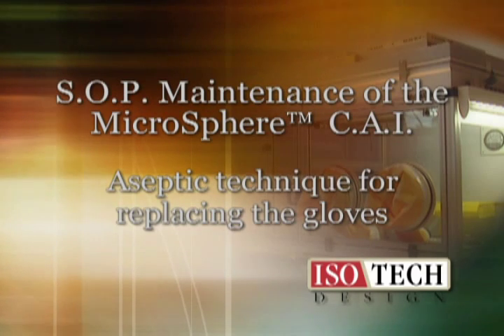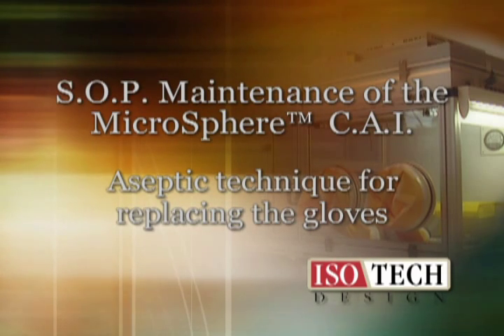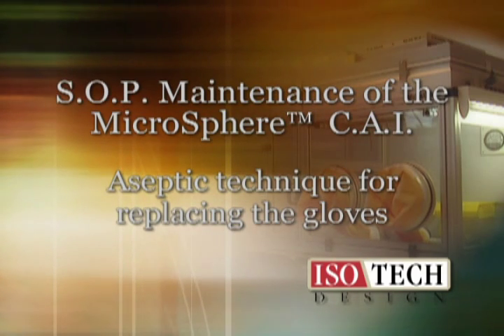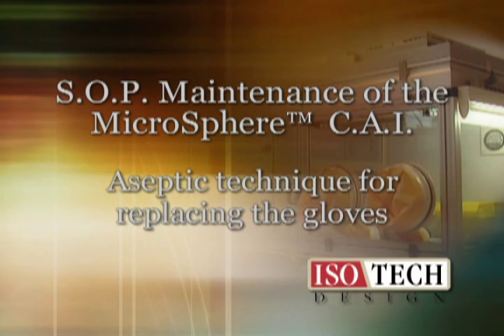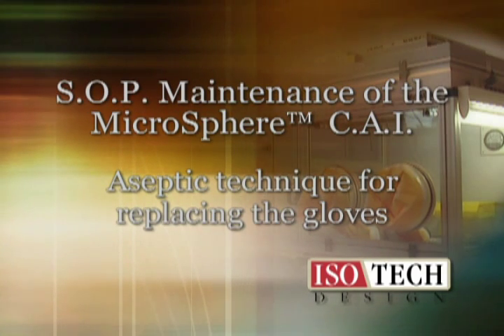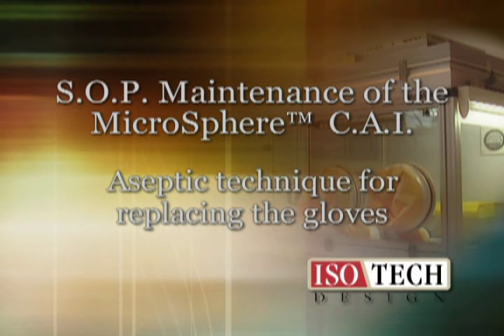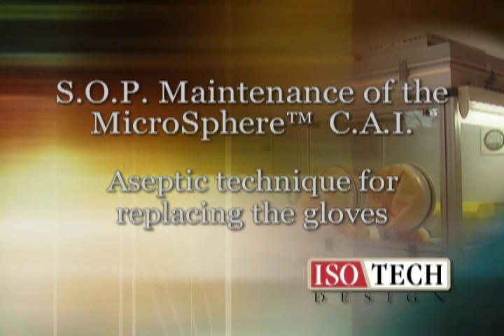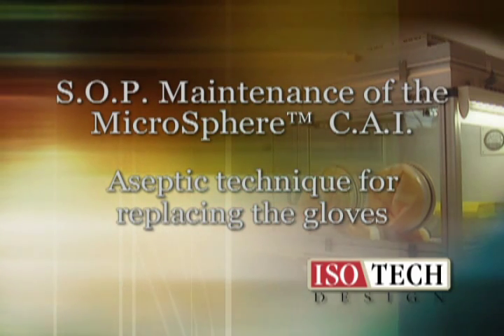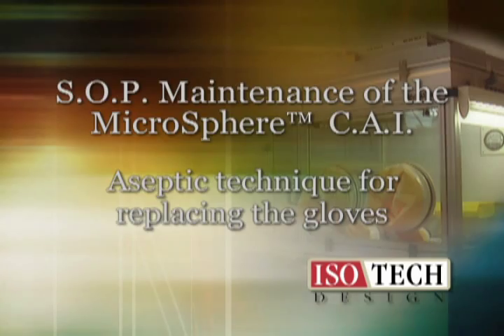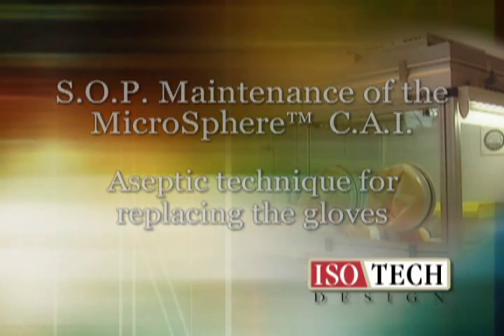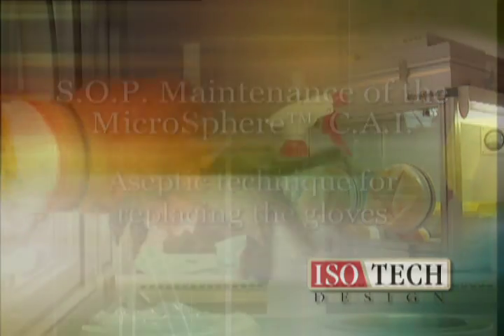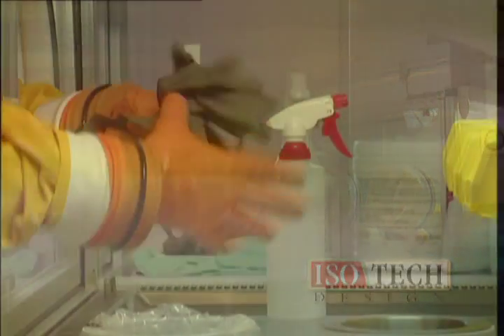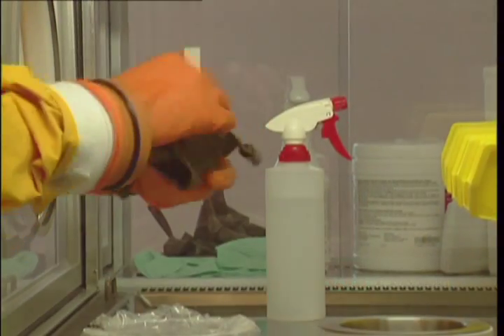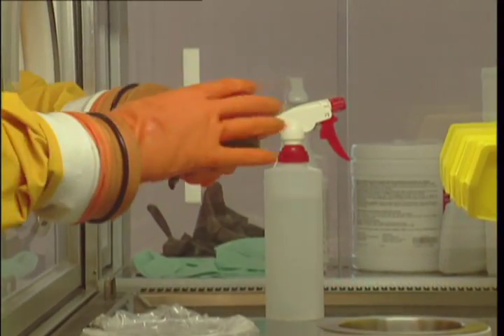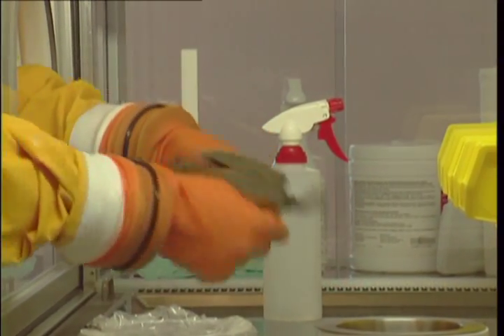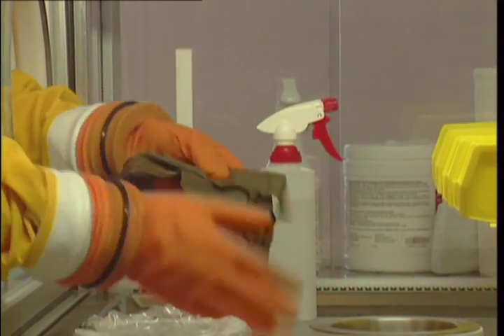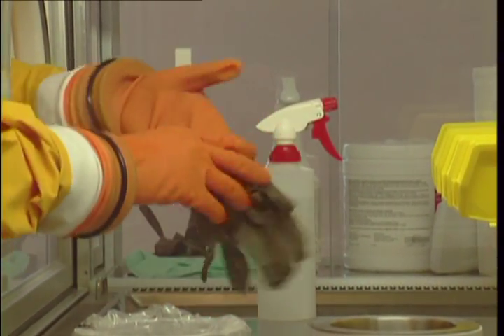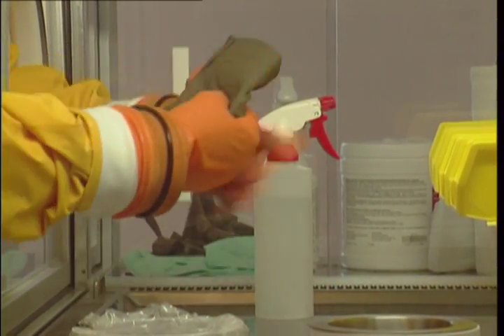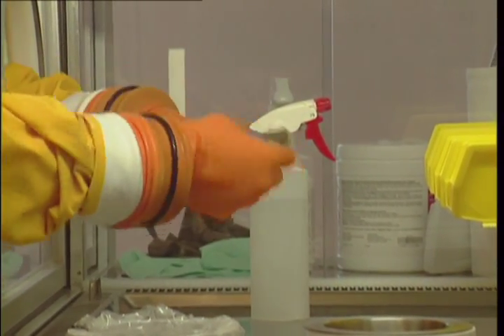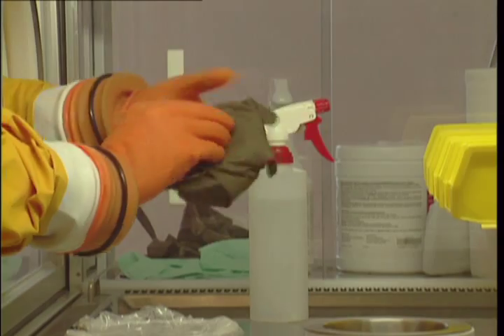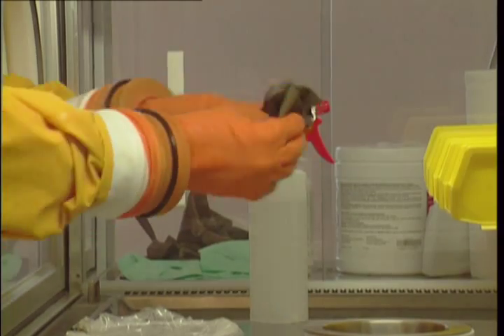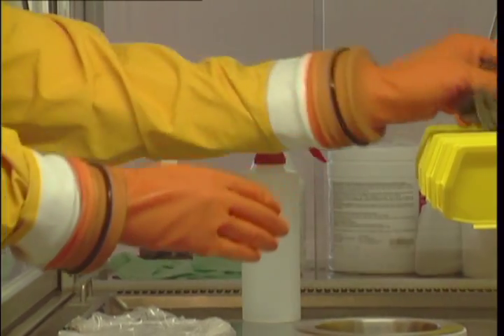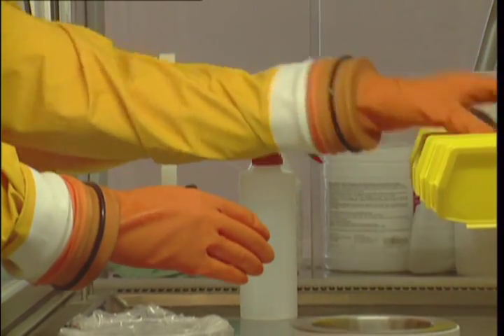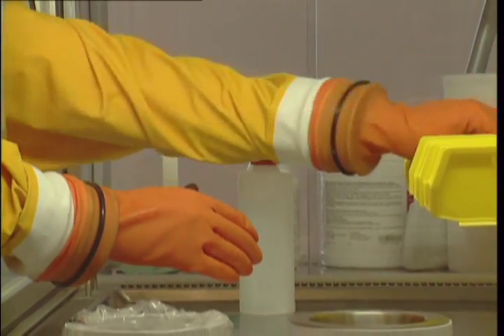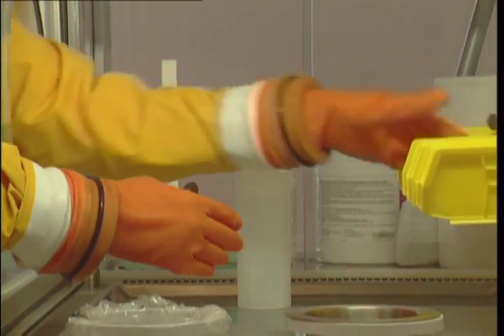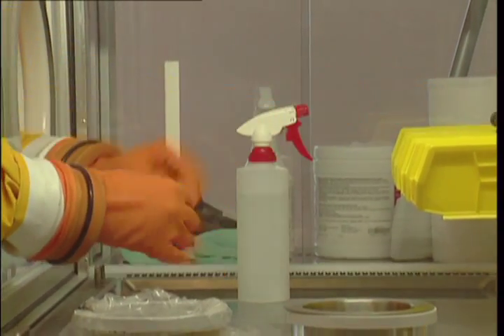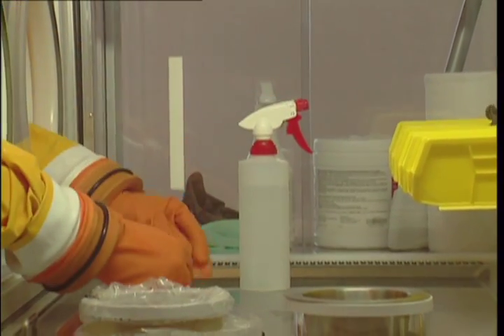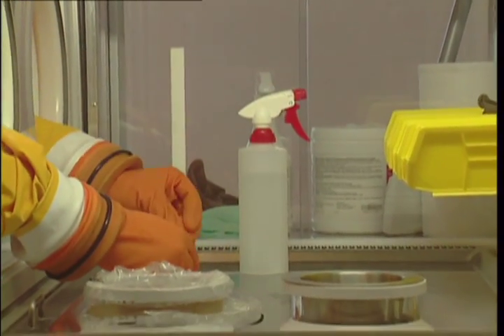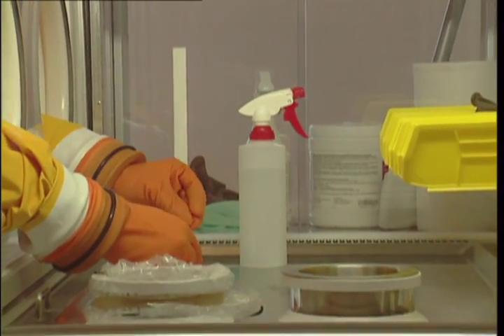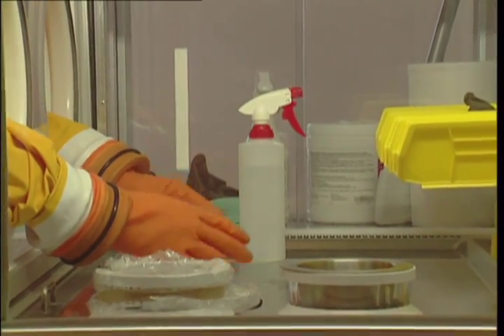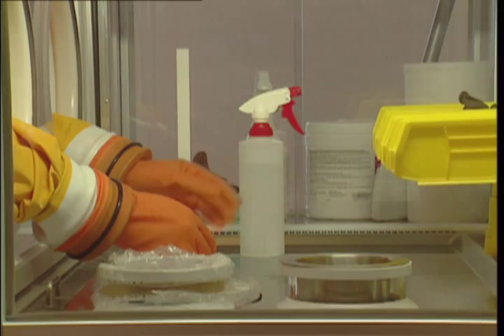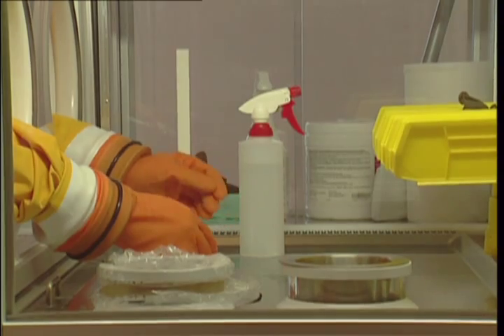Aseptic technique for replacing gloves. Use a pair of clean, disposable gloves. Make sure there is a pair of unused outer gloves inside the work chamber before beginning.